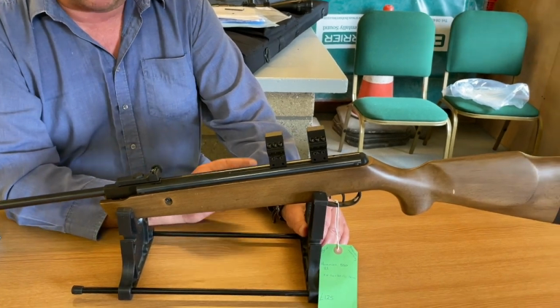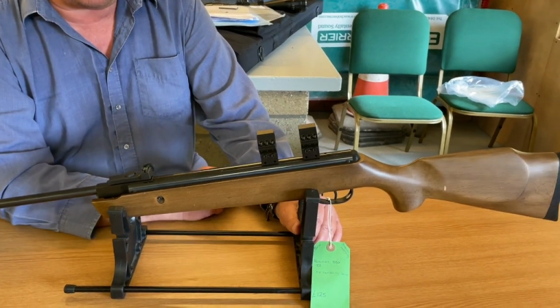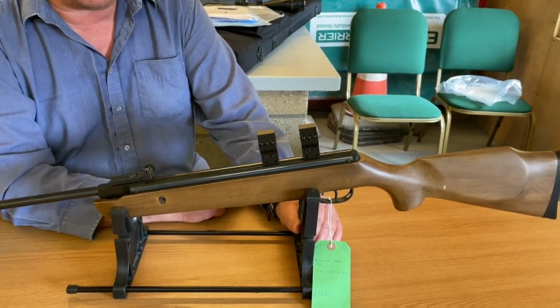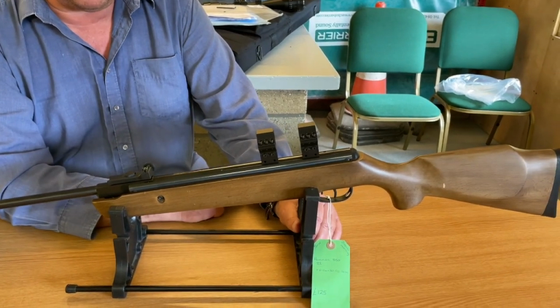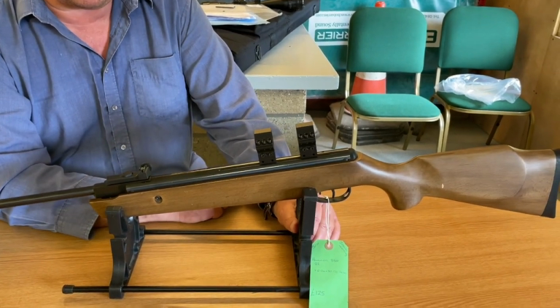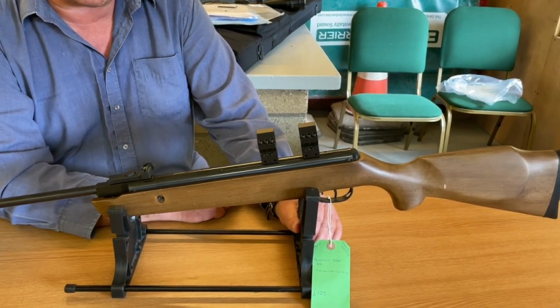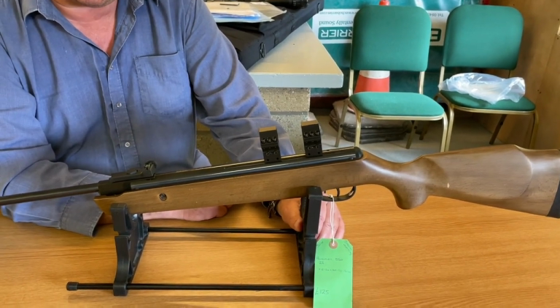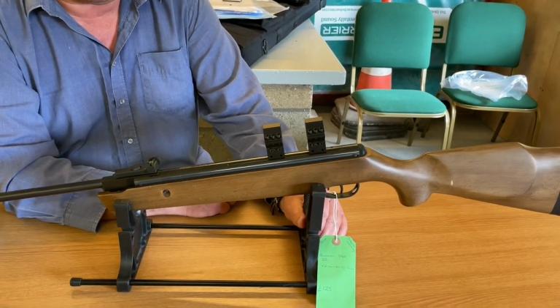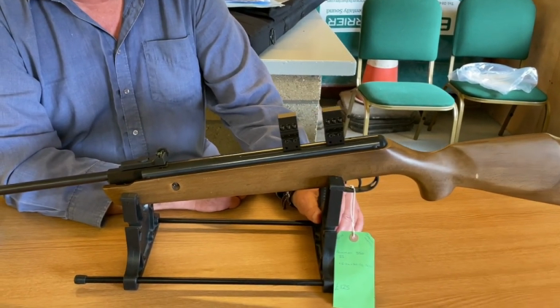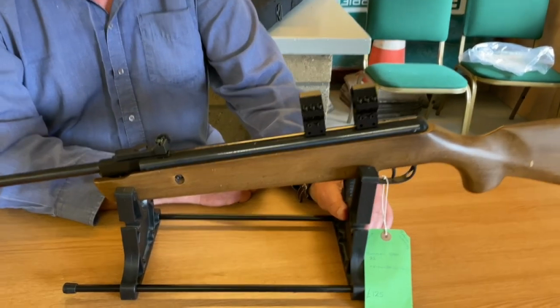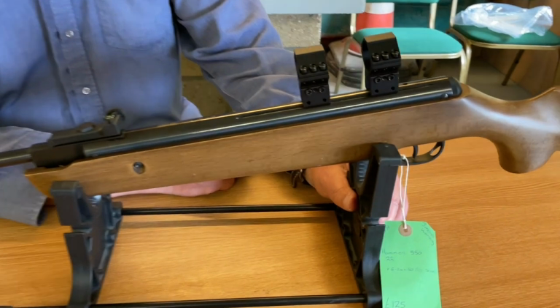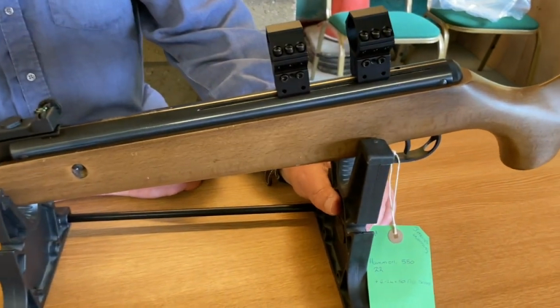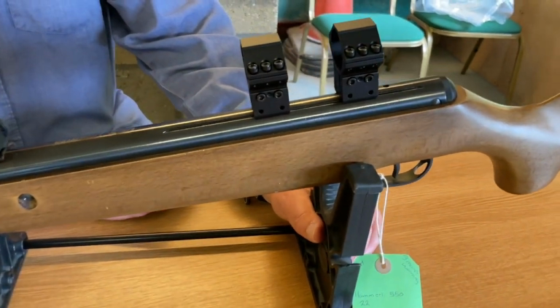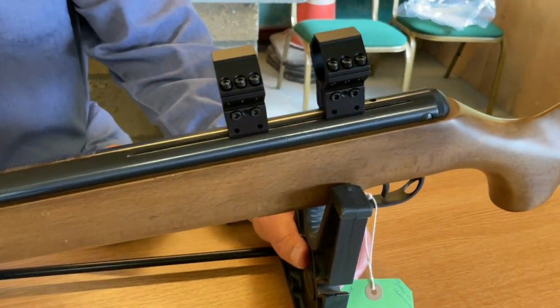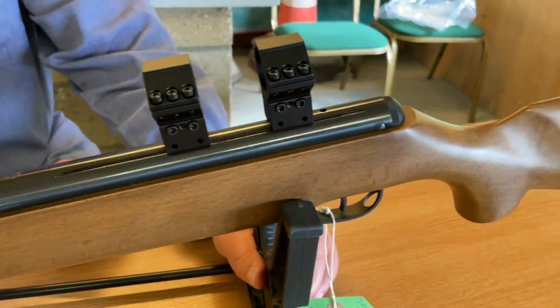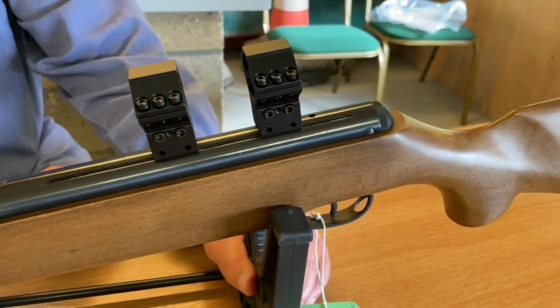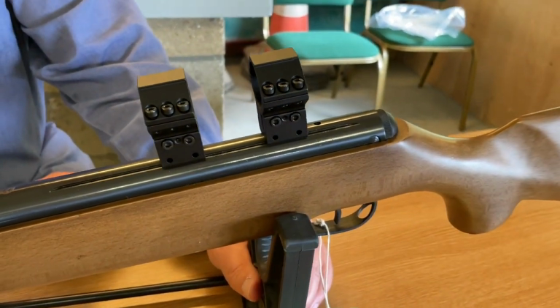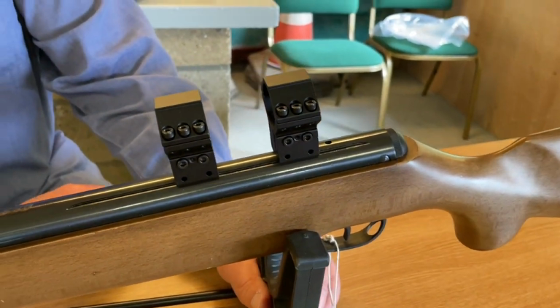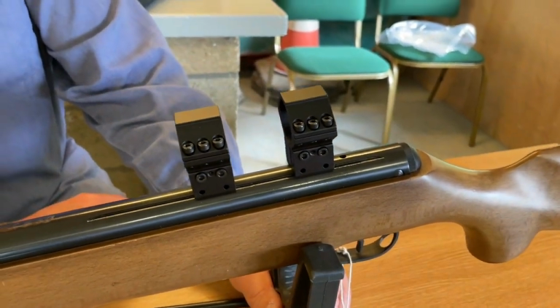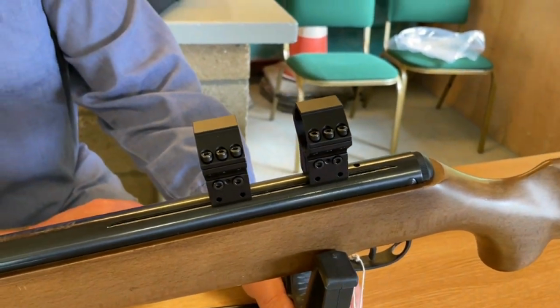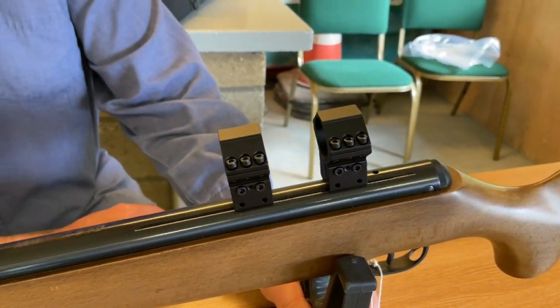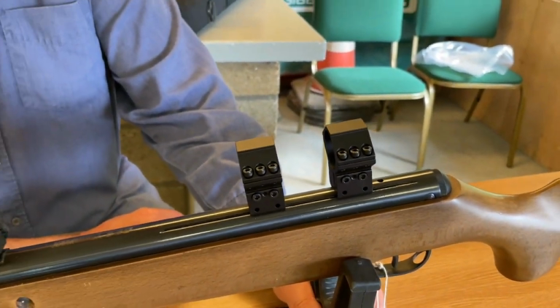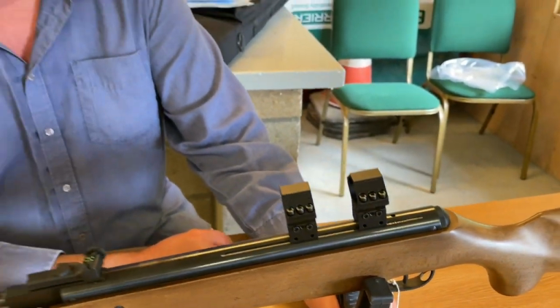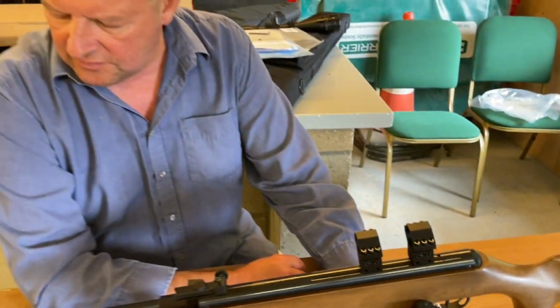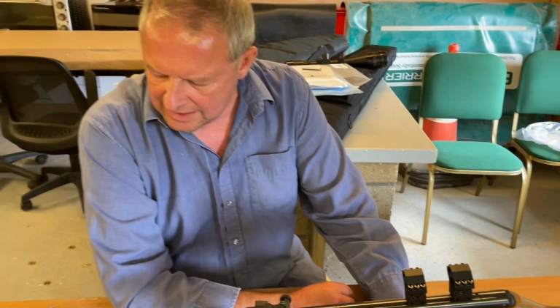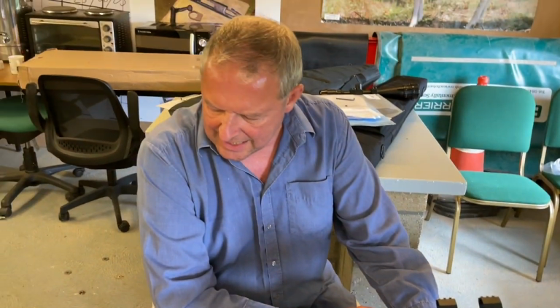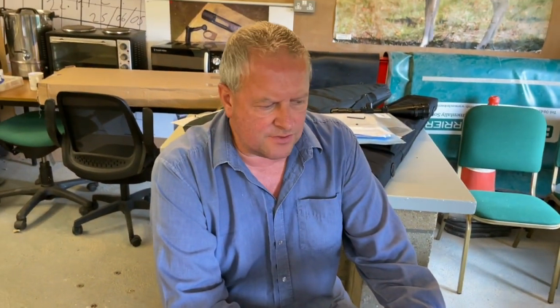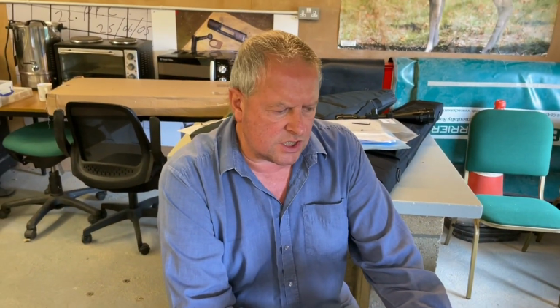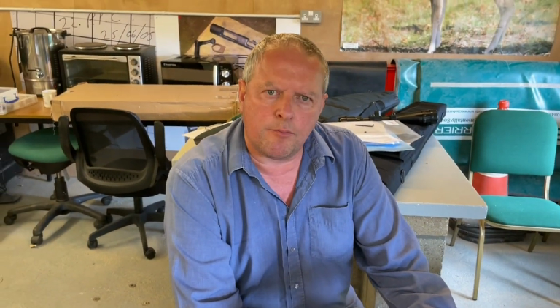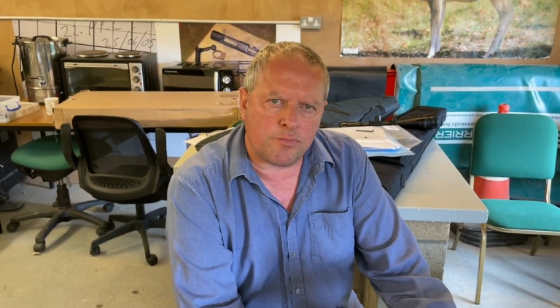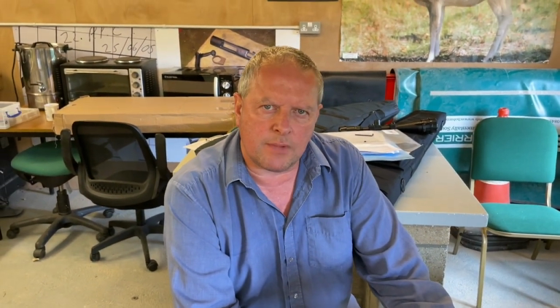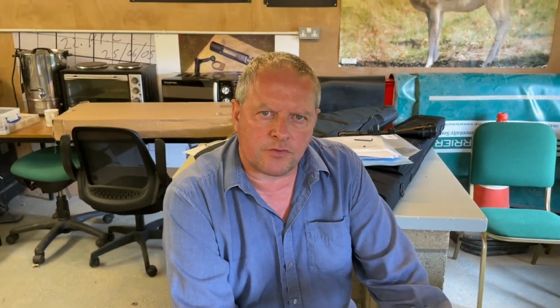The design of this is quite slick, and it's a very, very usable accessory. So that's the MTC AS30 Blueprint Mounts.